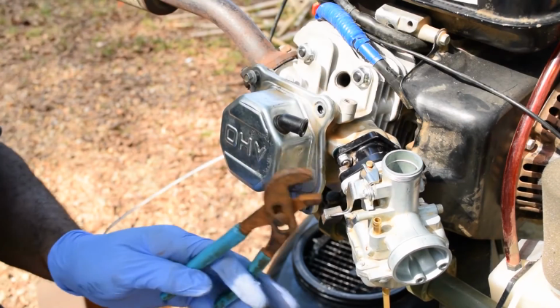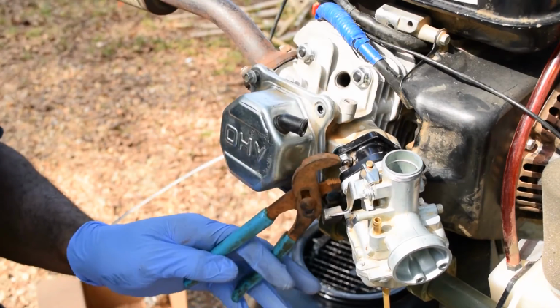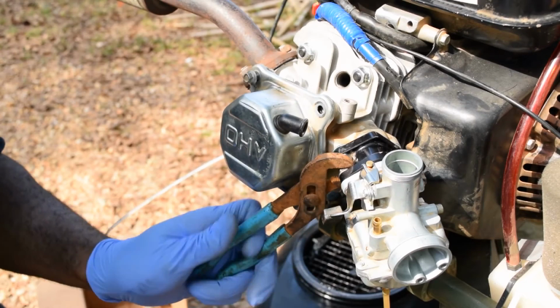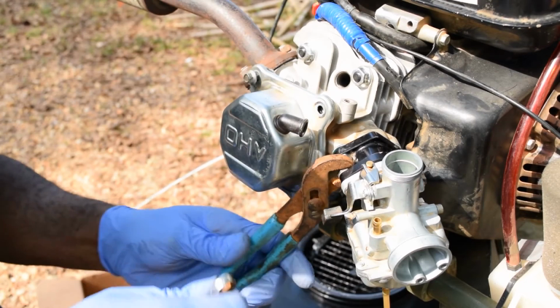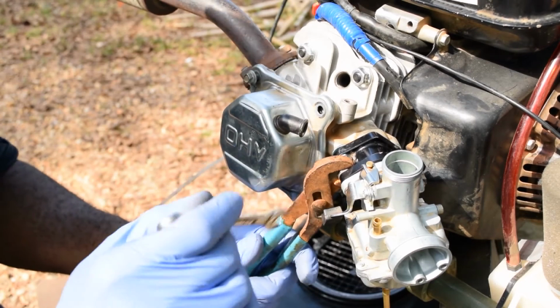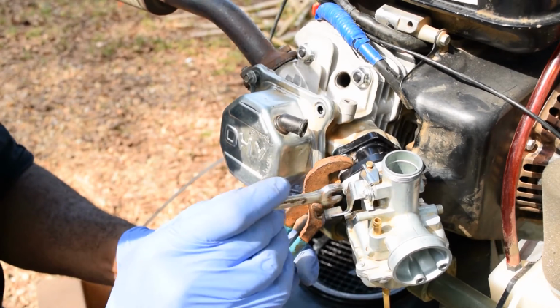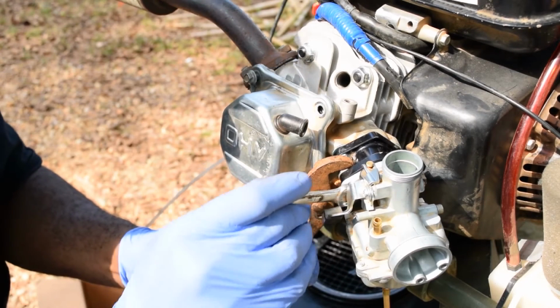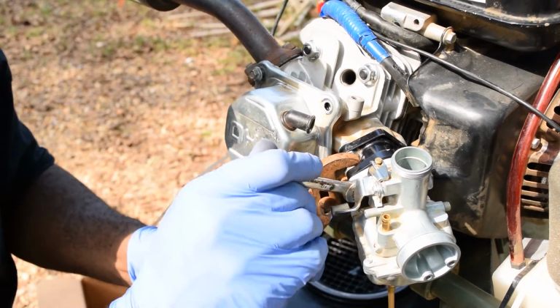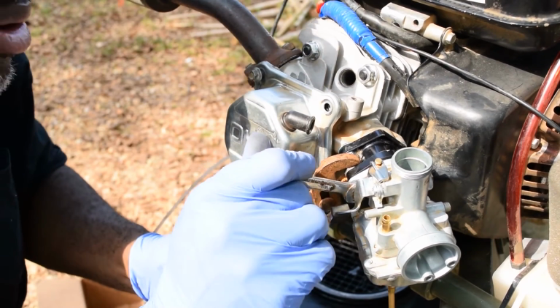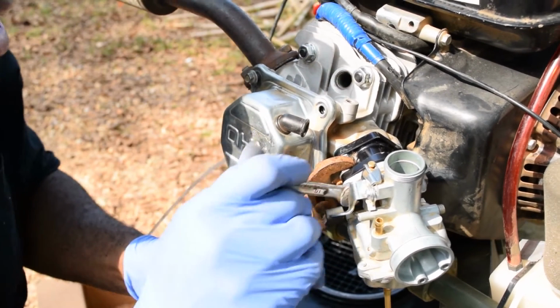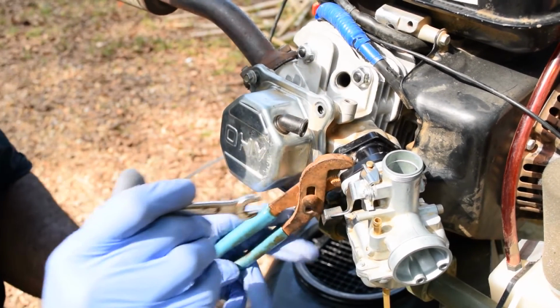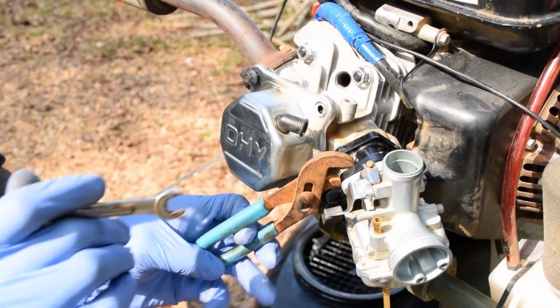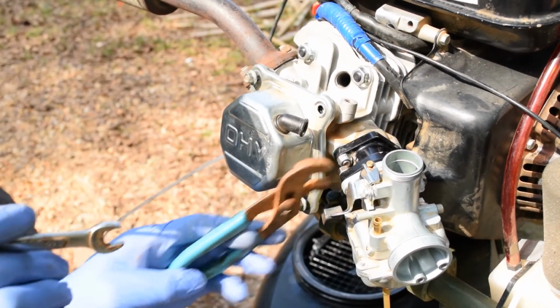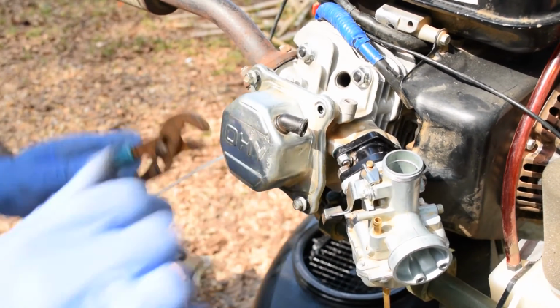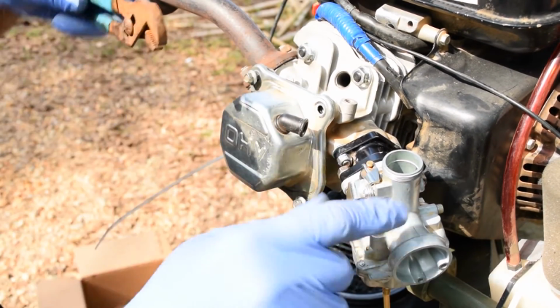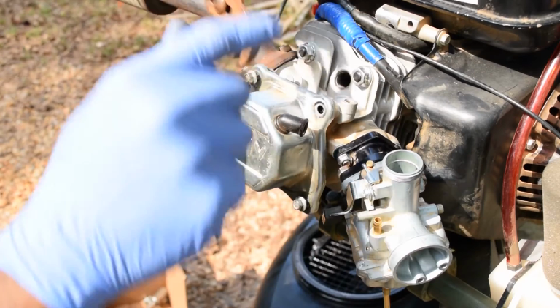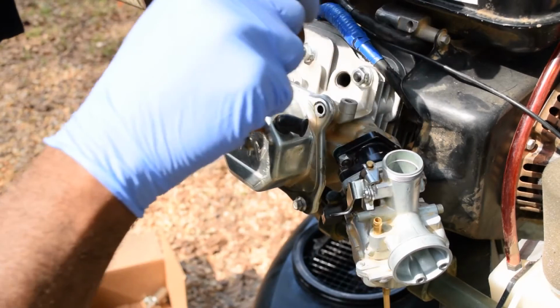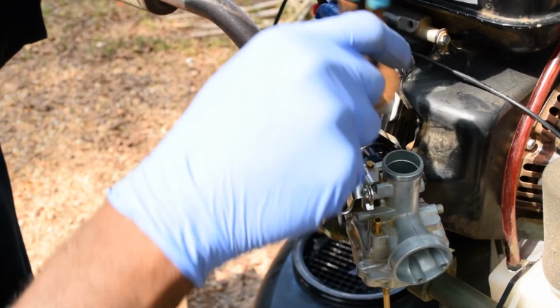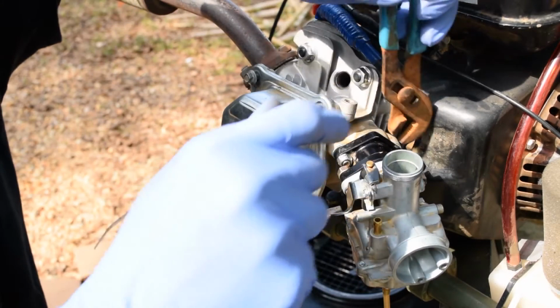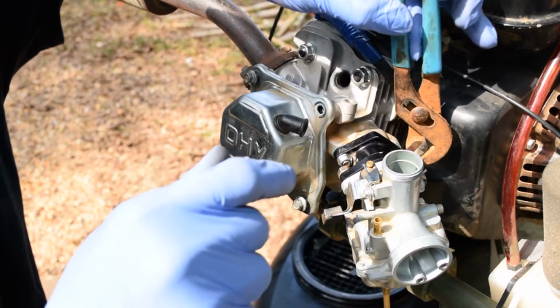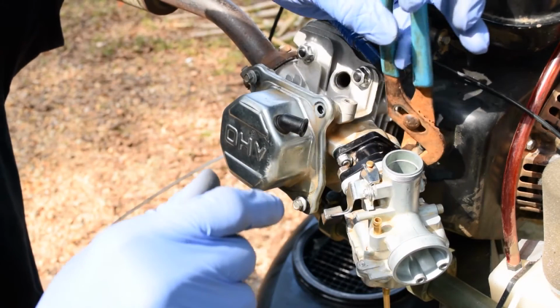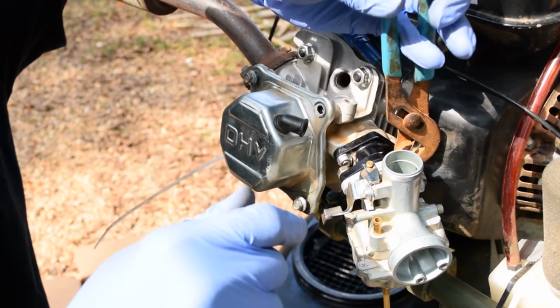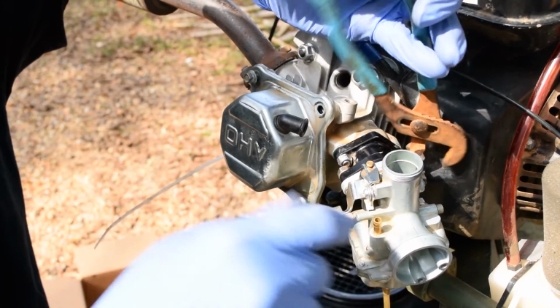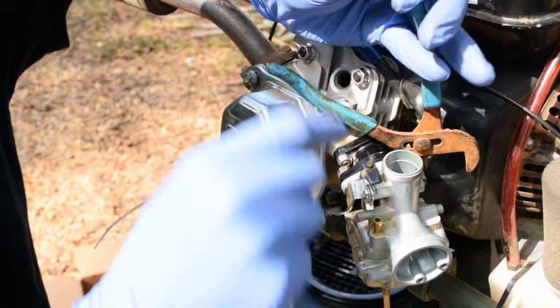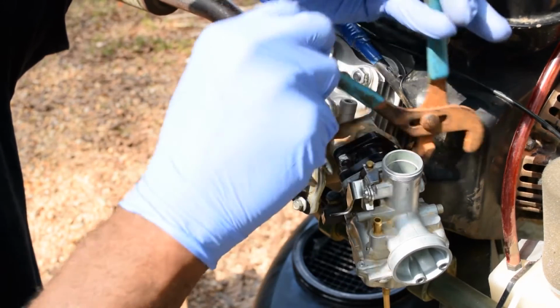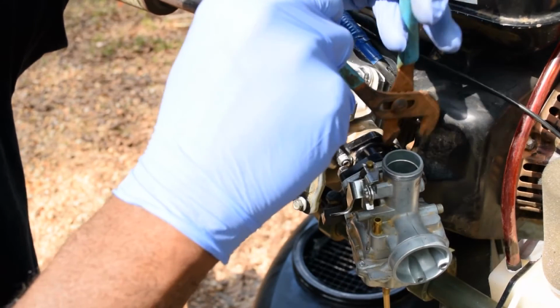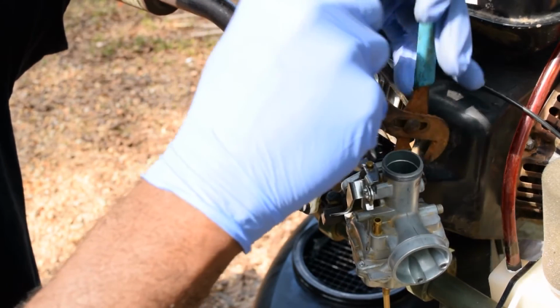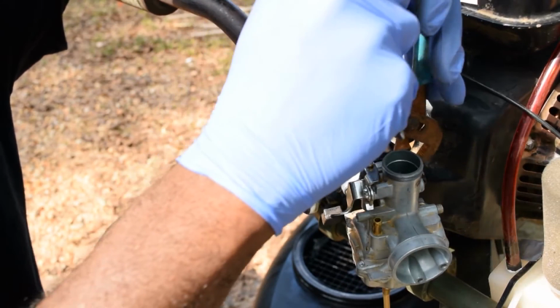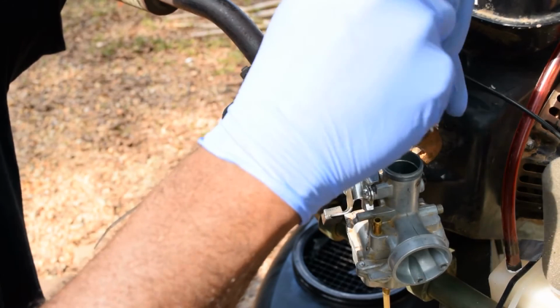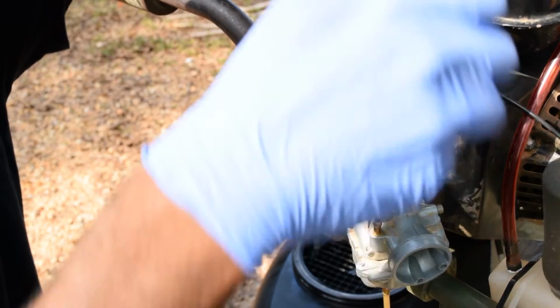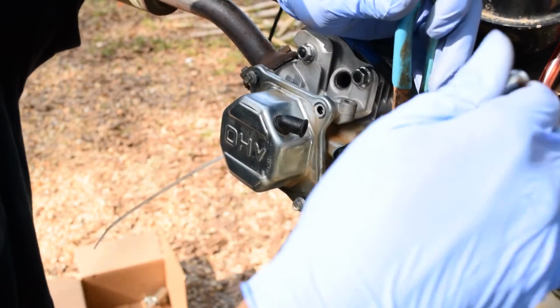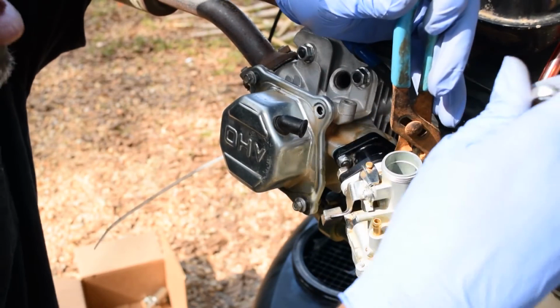What that means is the circuitry in this carburetor is very advanced. A lot of people look at carburetors and kind of laugh in this day of computer-age technology, but this is a very well-made carburetor. People have crossed deserts on these types of carburetors on dirt bikes and stuff.